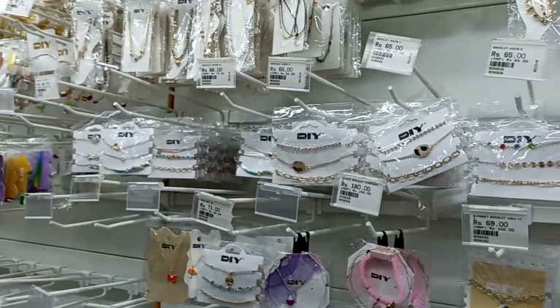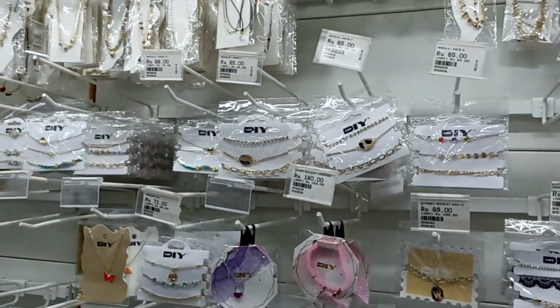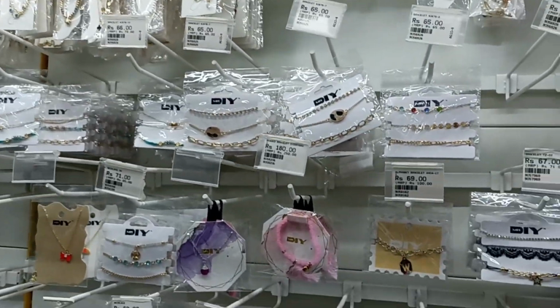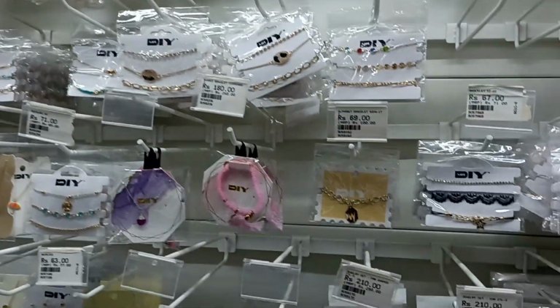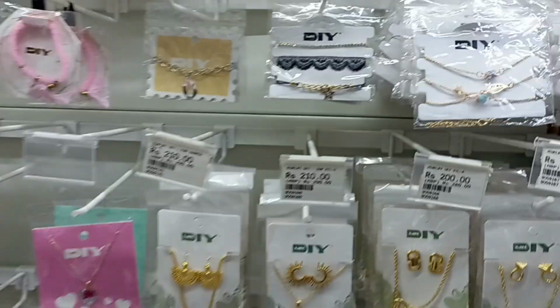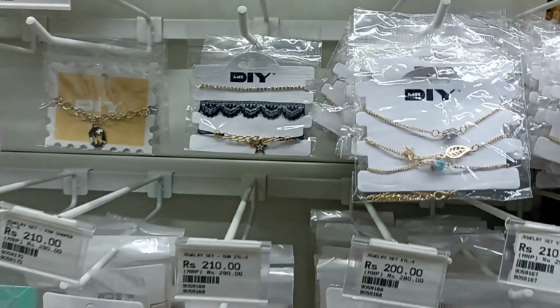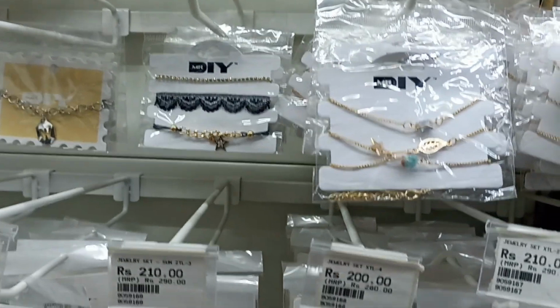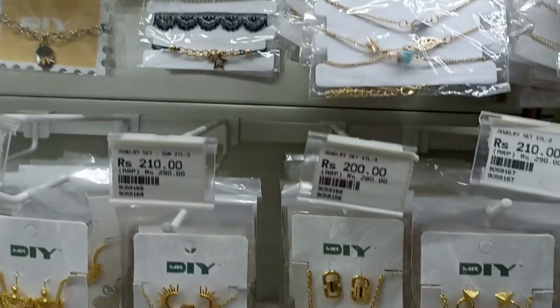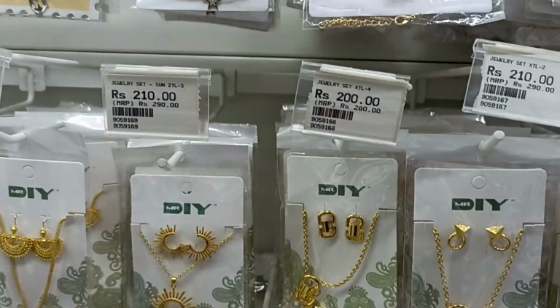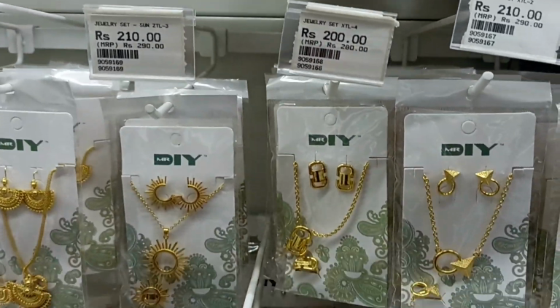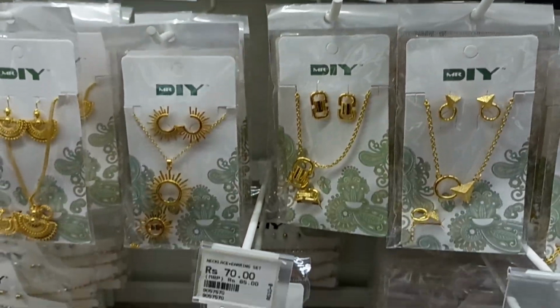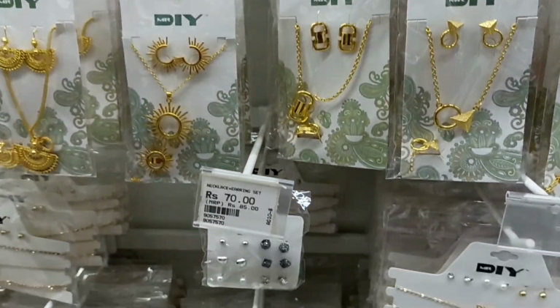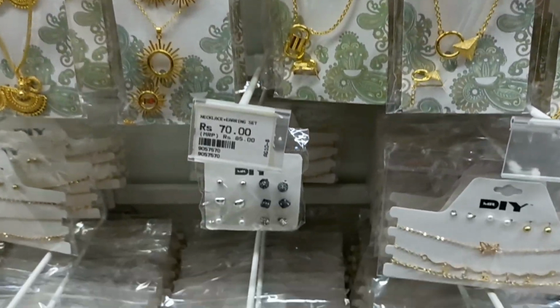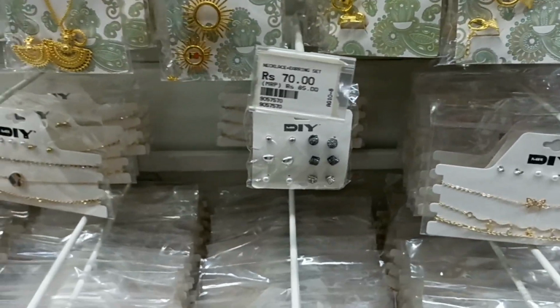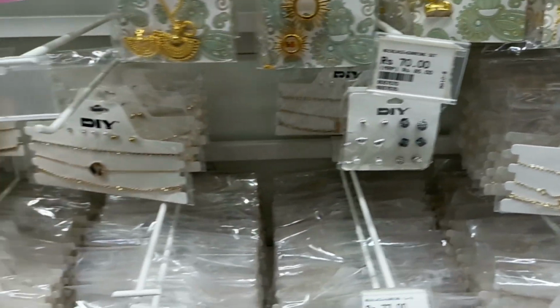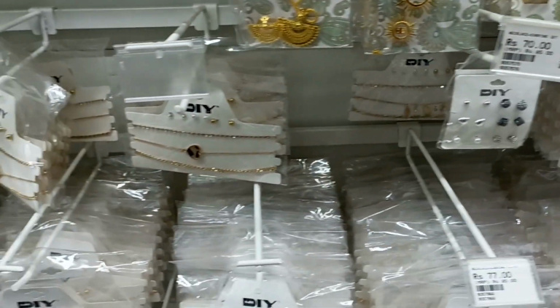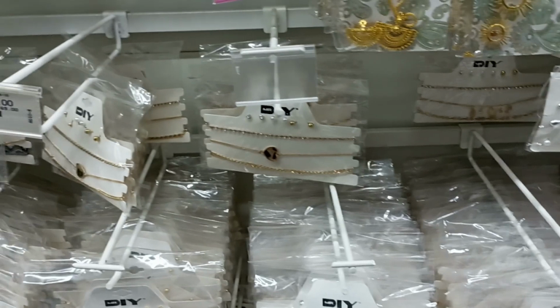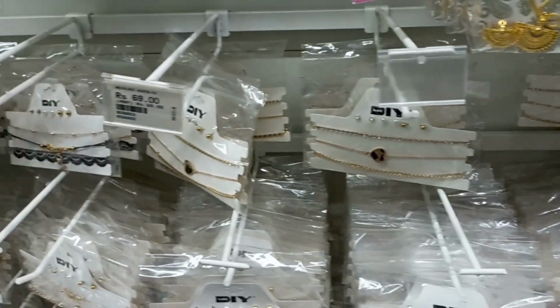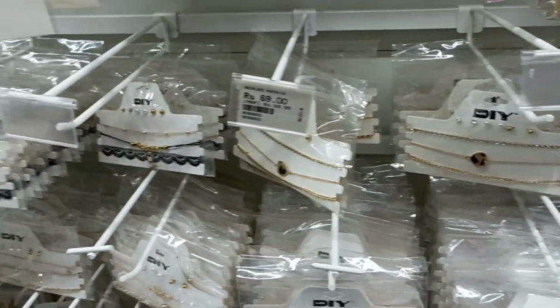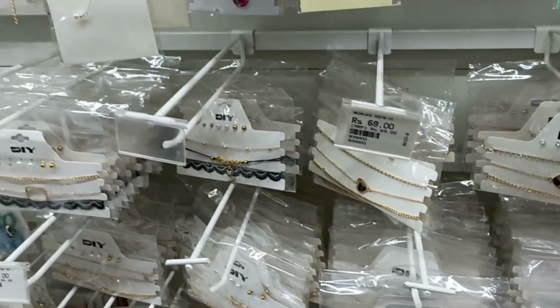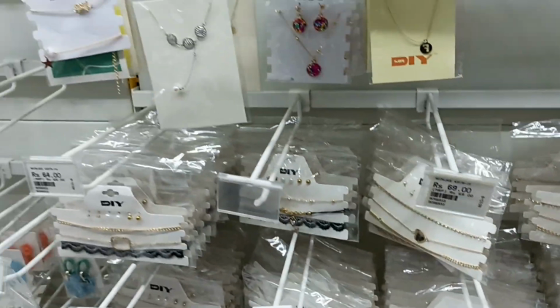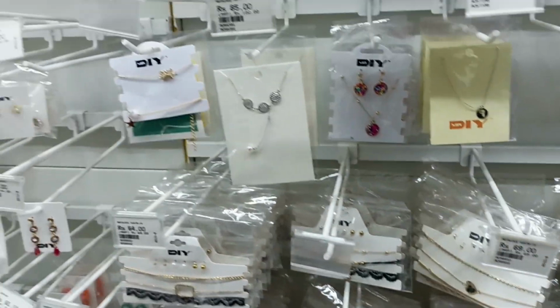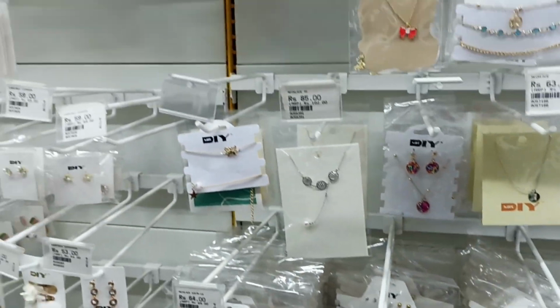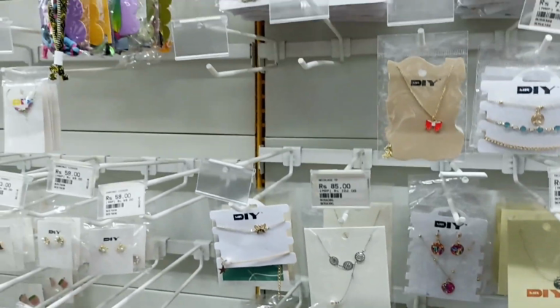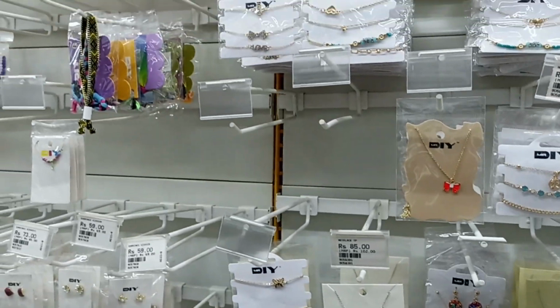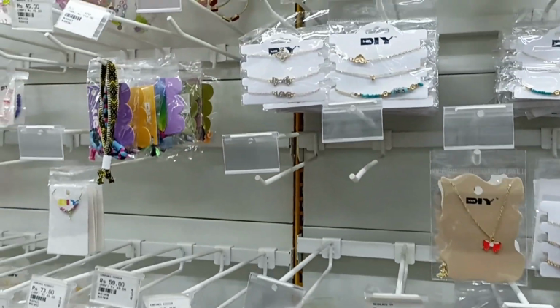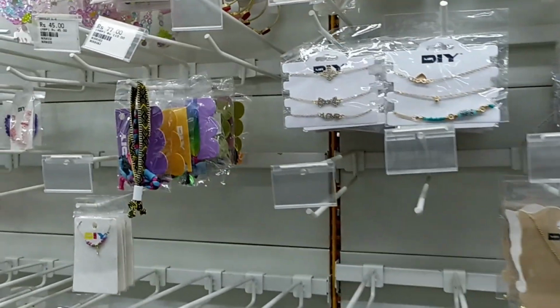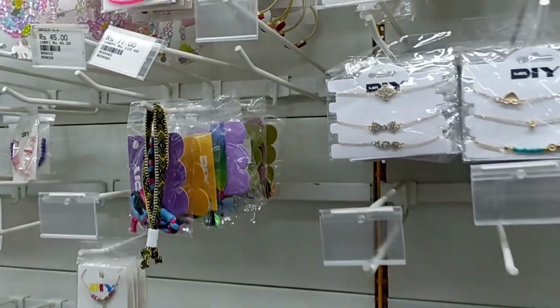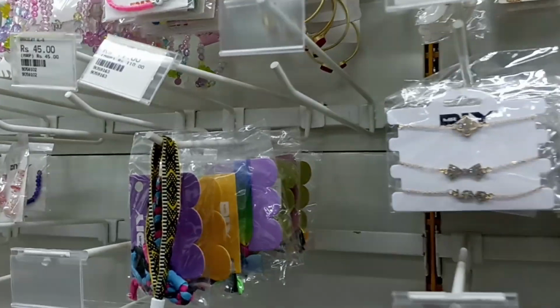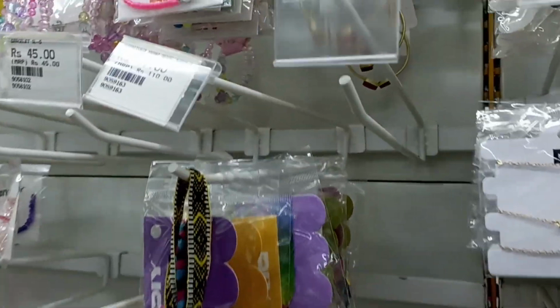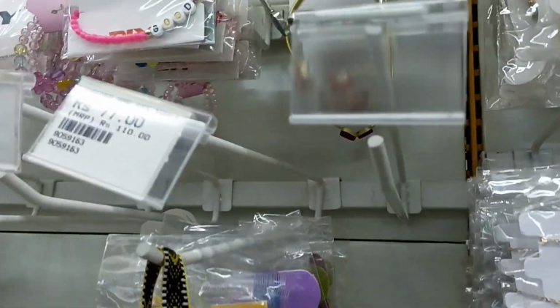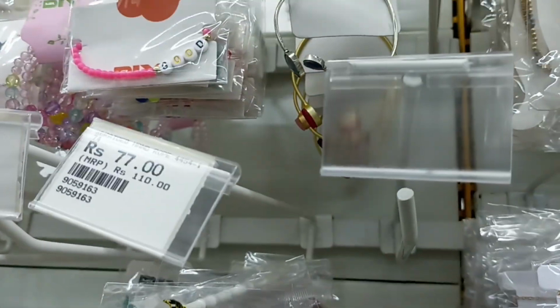You can also see the jewelry collection here — it is very good. I really liked this store. When you have everything from hardware, stationery, jewelry, kitchen essentials, and decor all in one place — you will get everything under one roof.